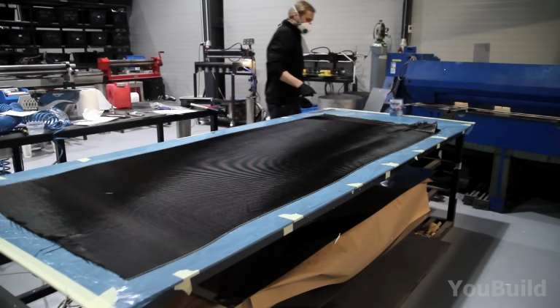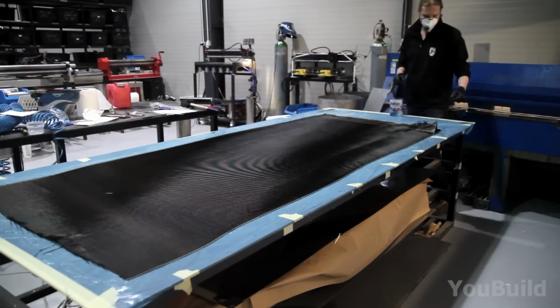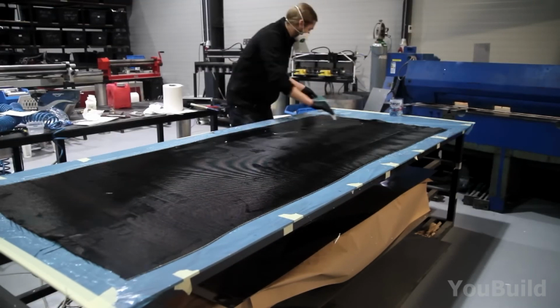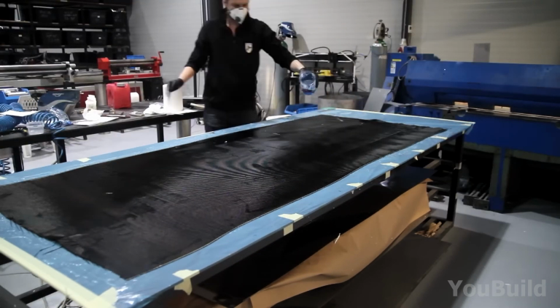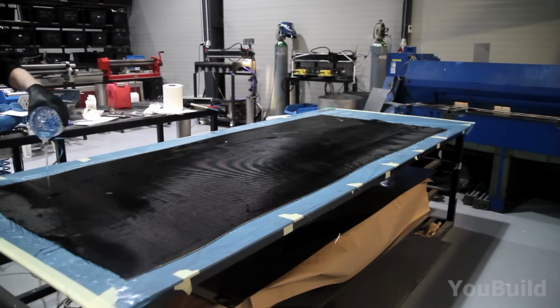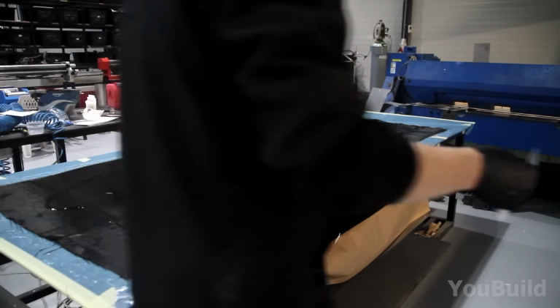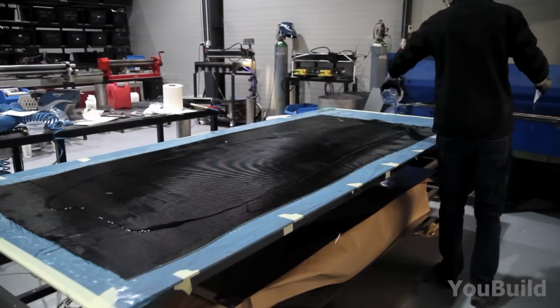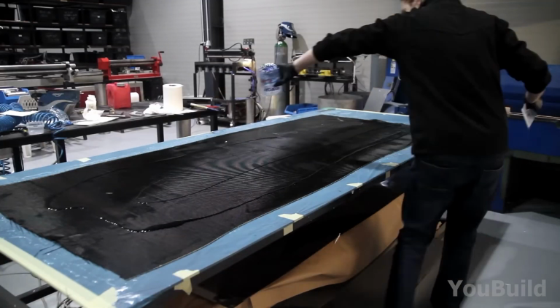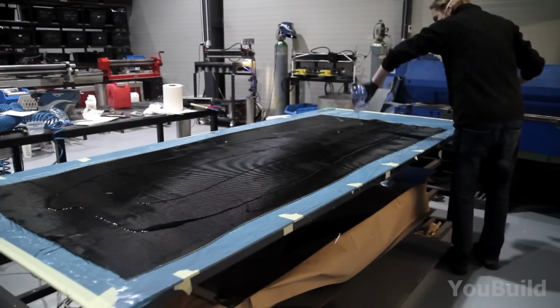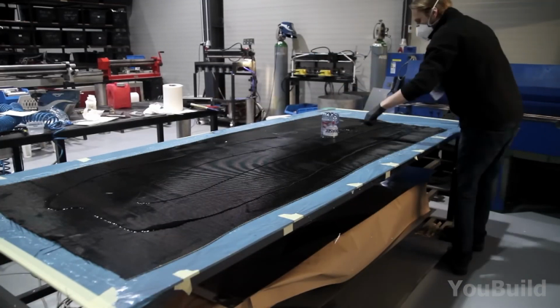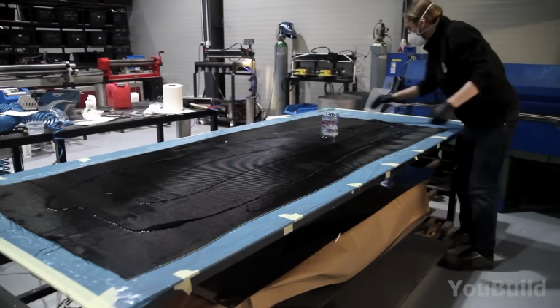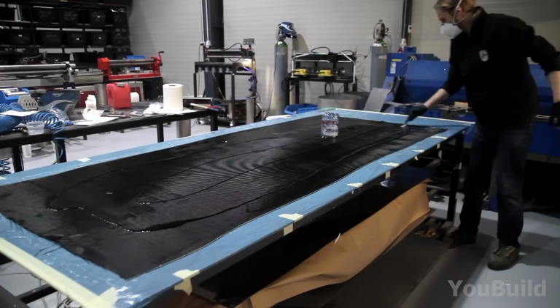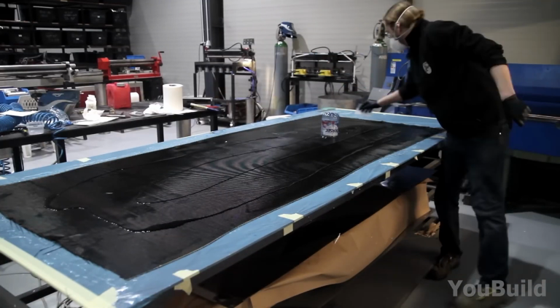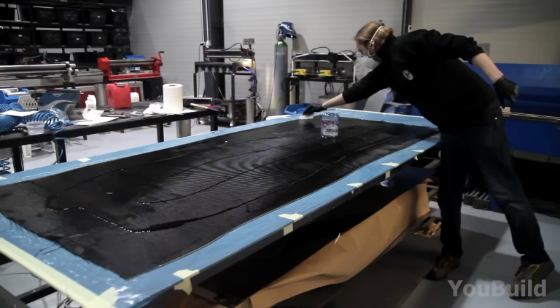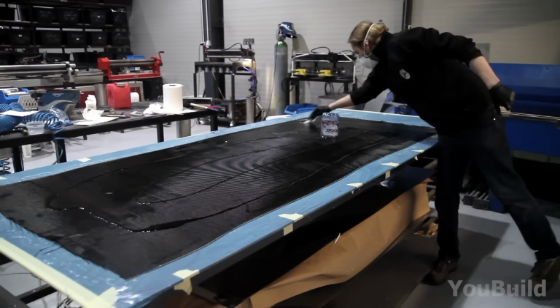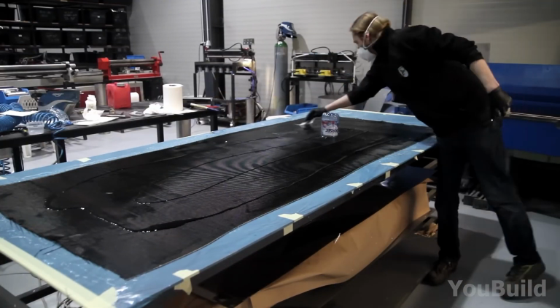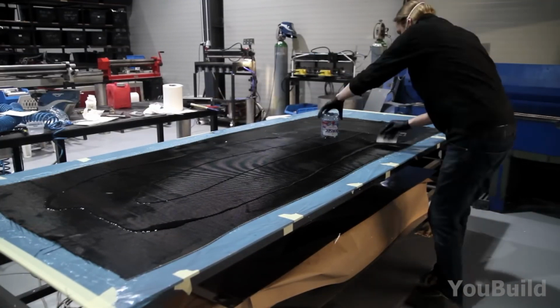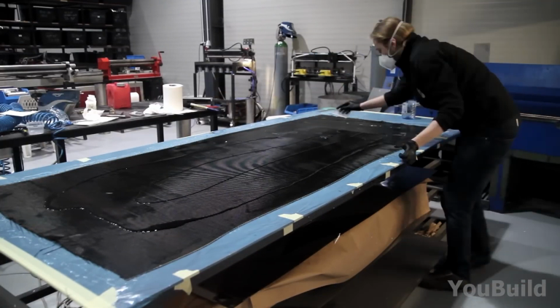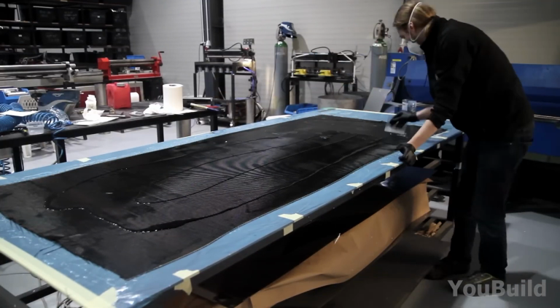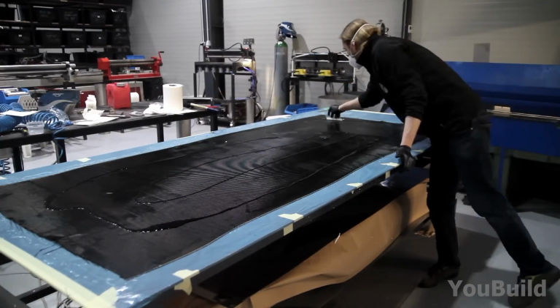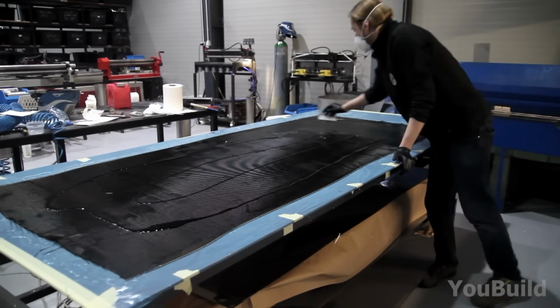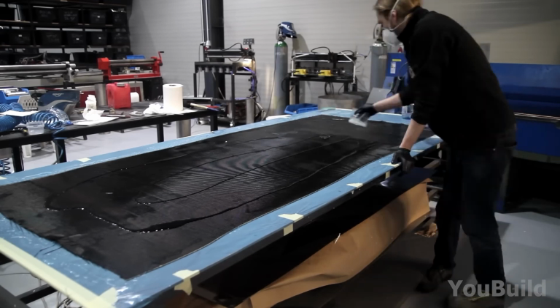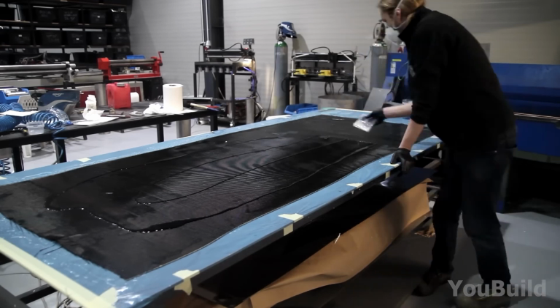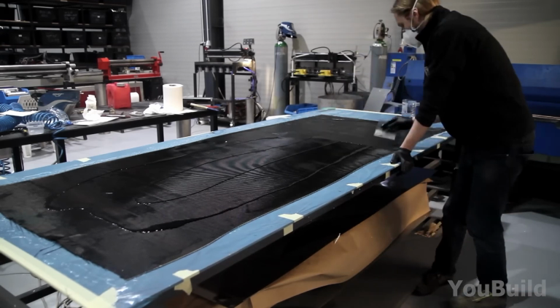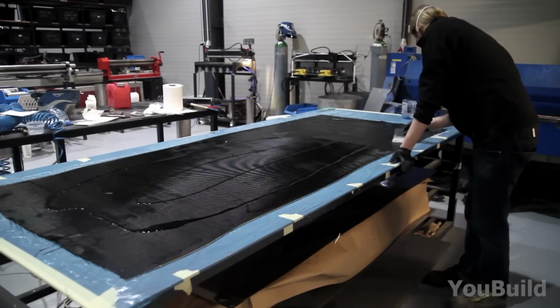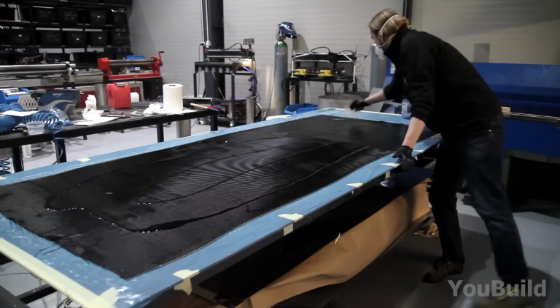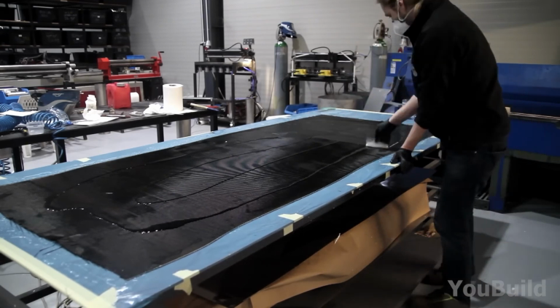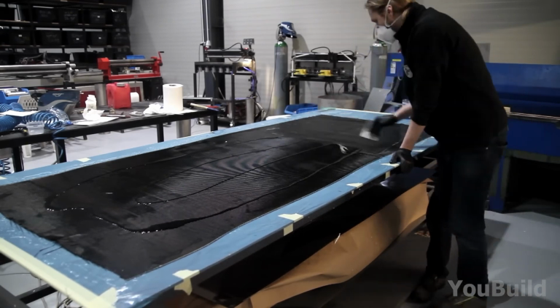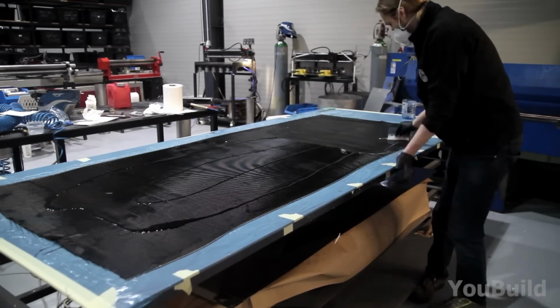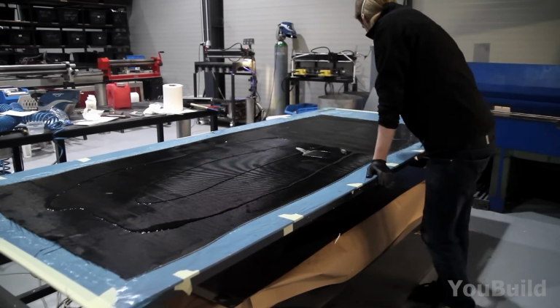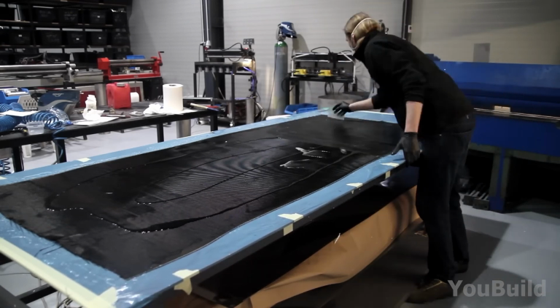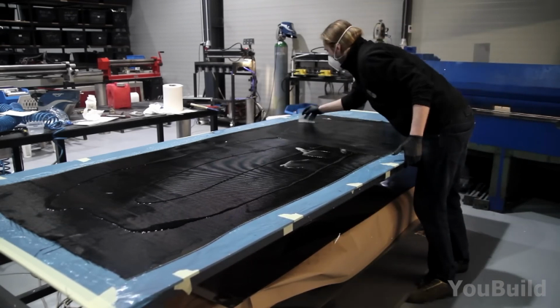With the sheet laid flat out, it's time for the coating treatment again. The entire carbon fiber sheet is given the same paint job of resin, which is spread out evenly onto the entire surface of the sheet.